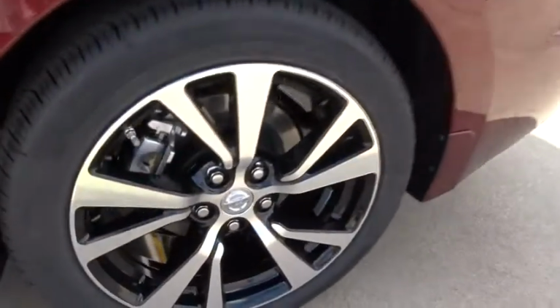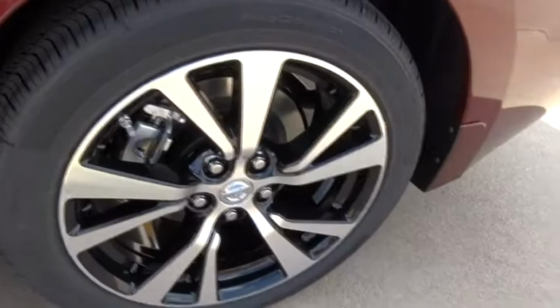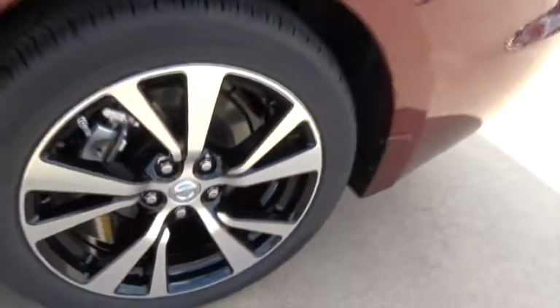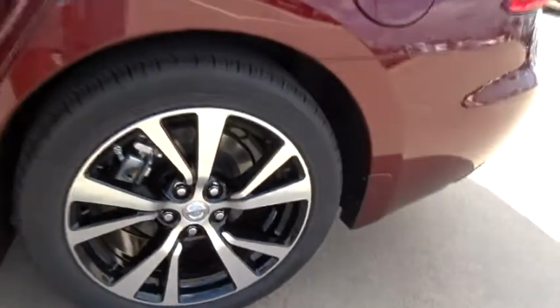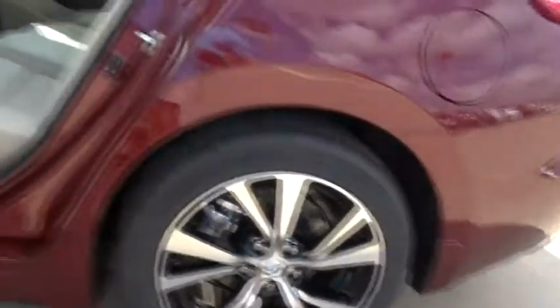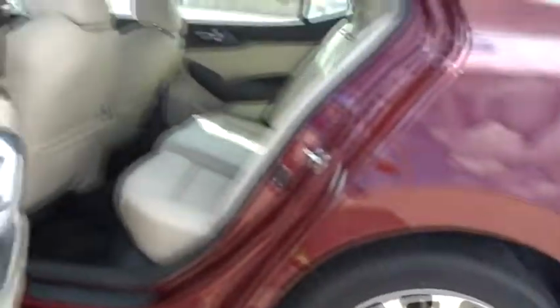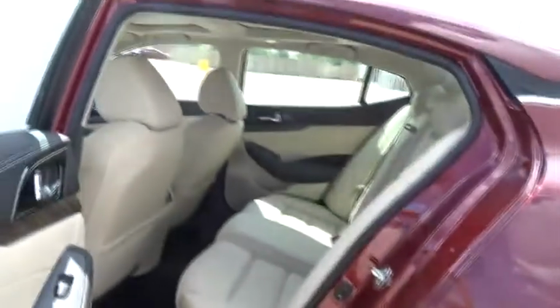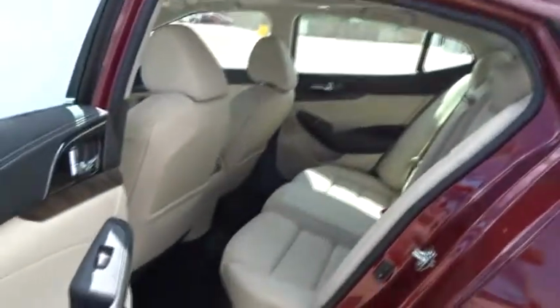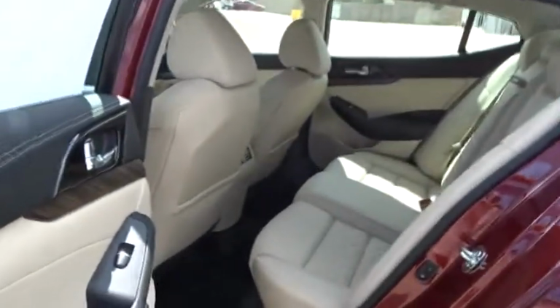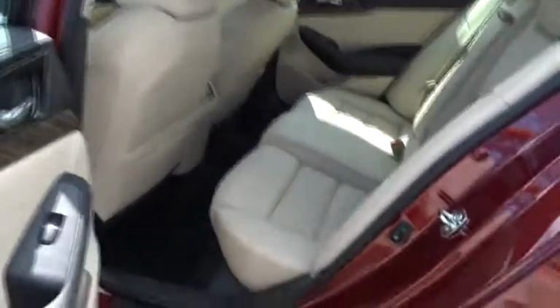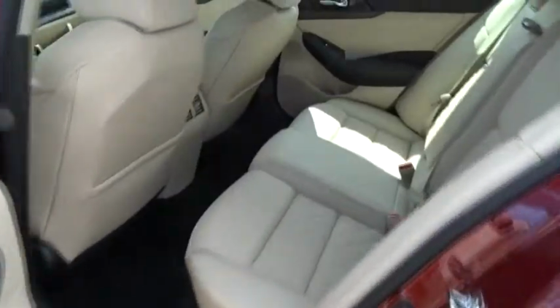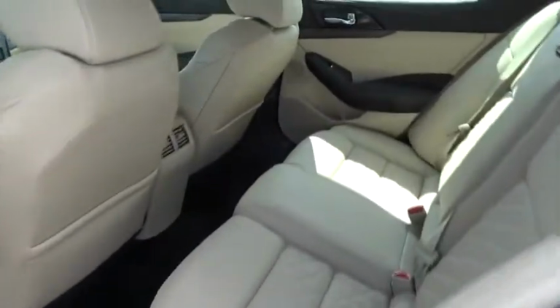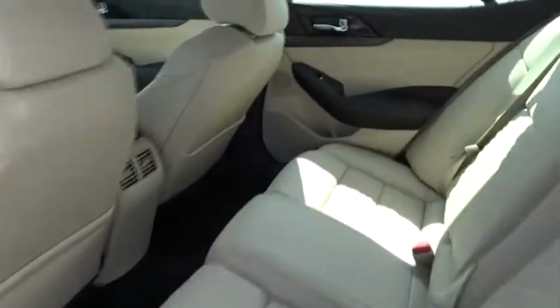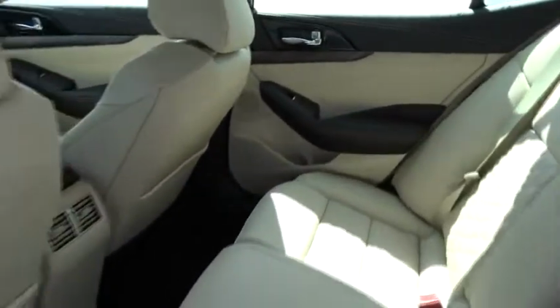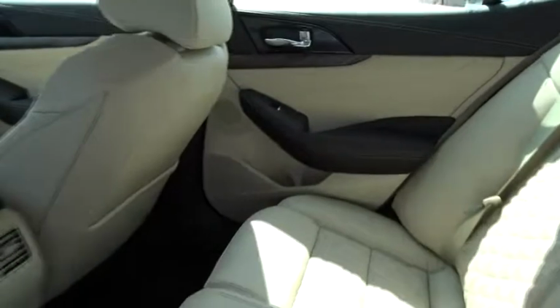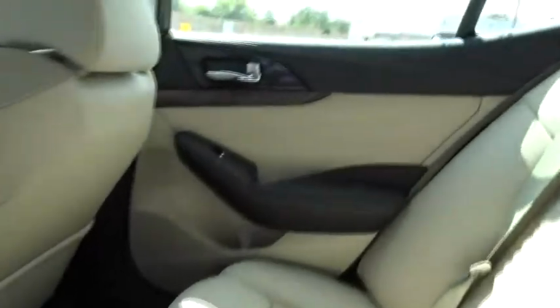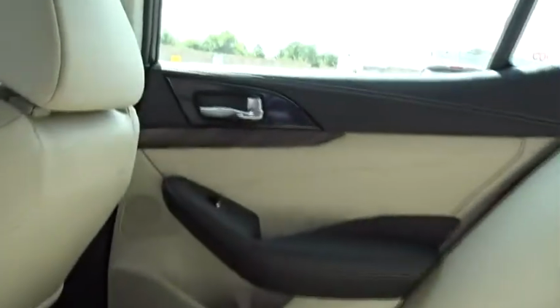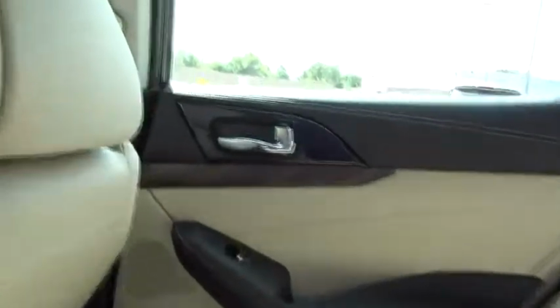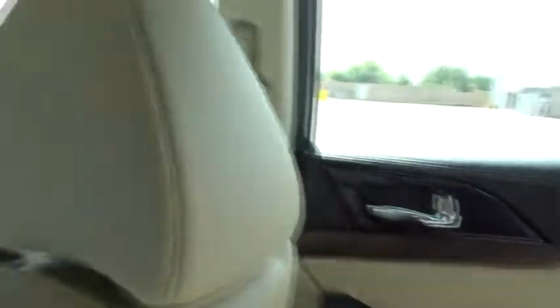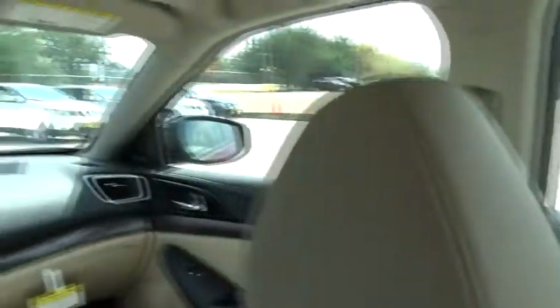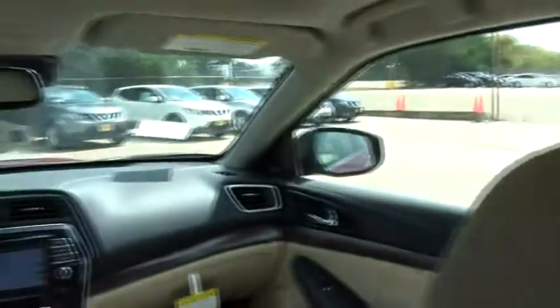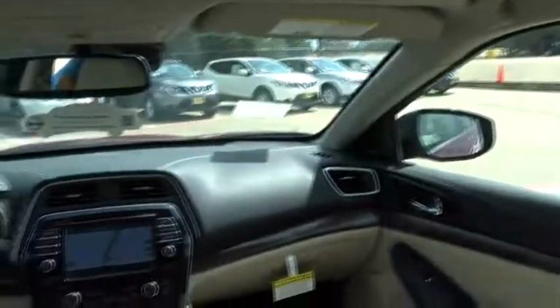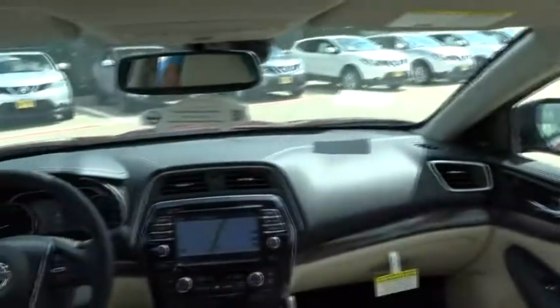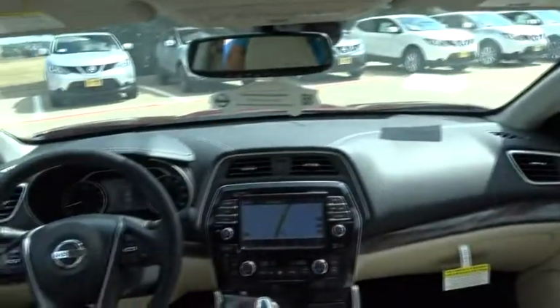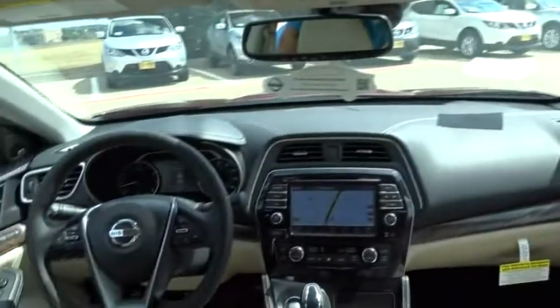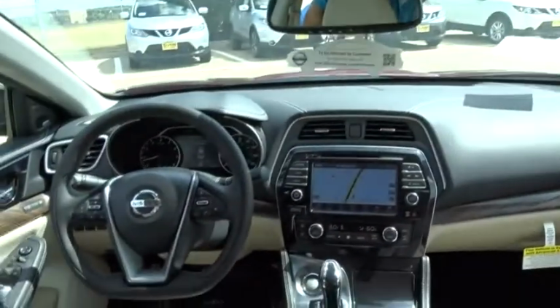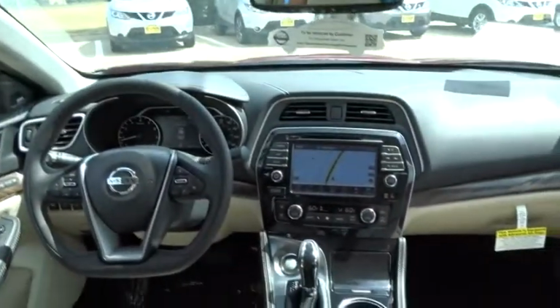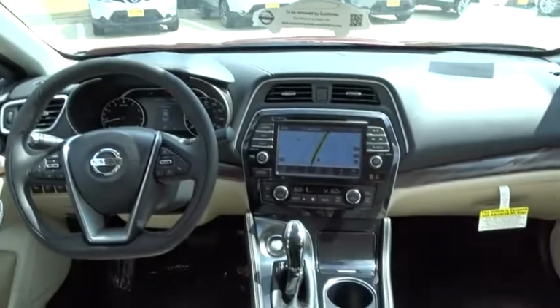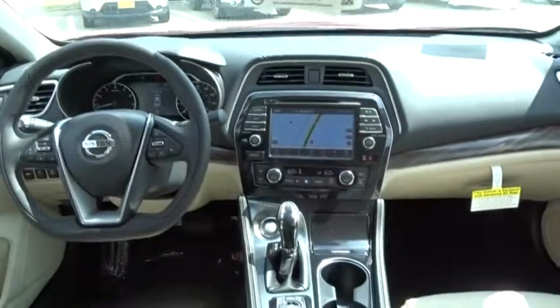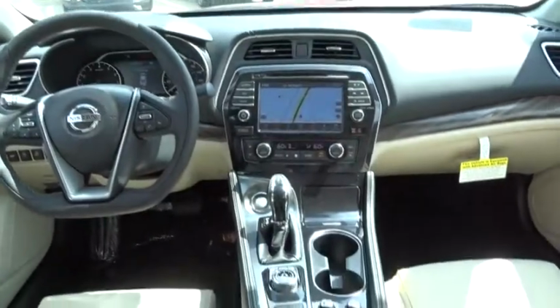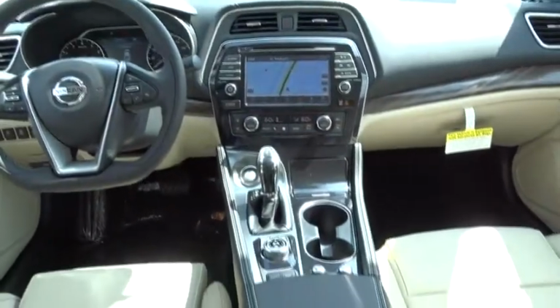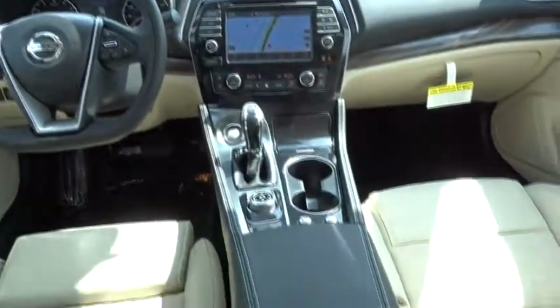Backup camera, leather wrapped steering wheel, Bluetooth, adjustable steering wheel, power steering, auto dimming rear view mirror, keyless start, aluminum wheels, cruise control, four-wheel disc brakes, and universal garage door opener.